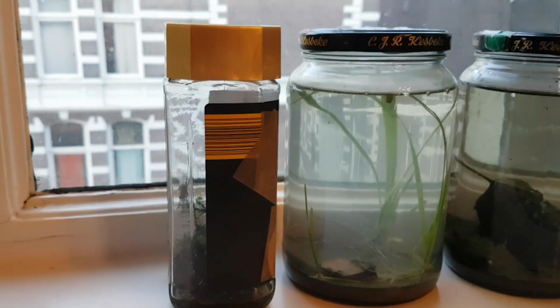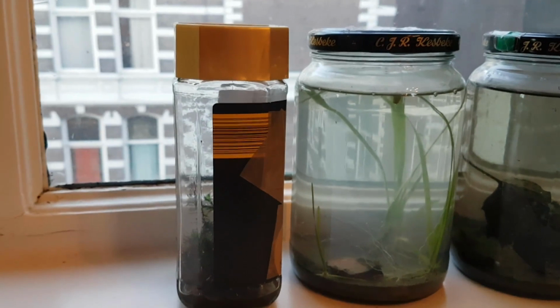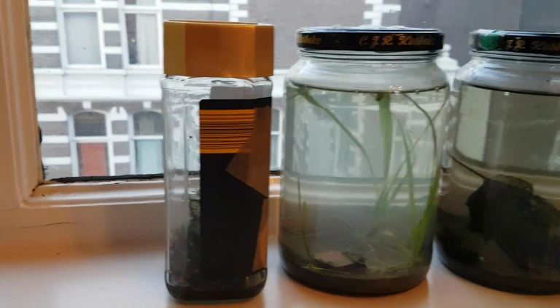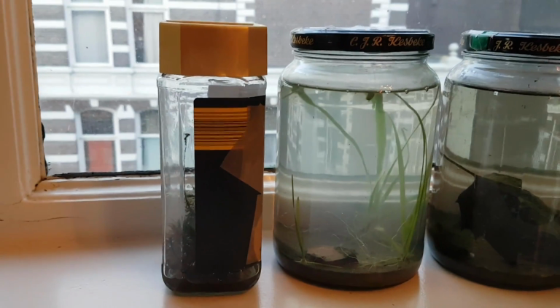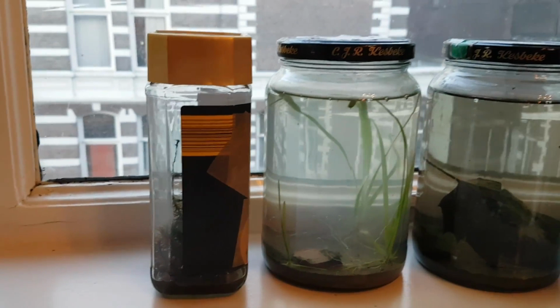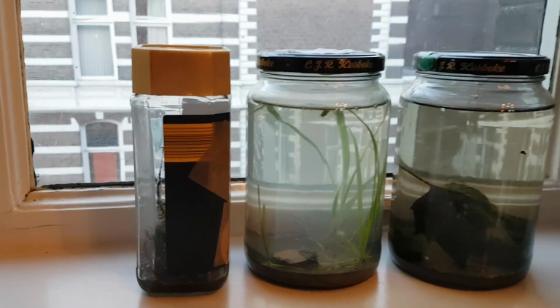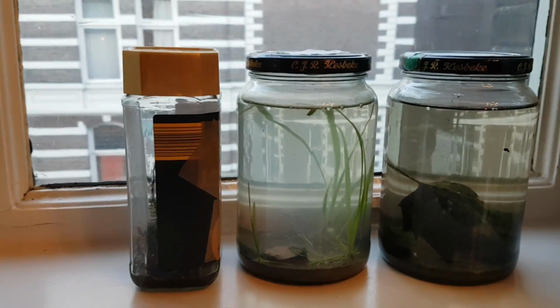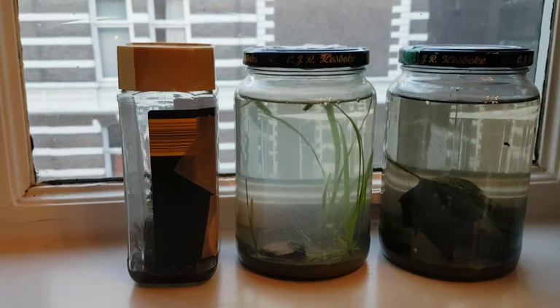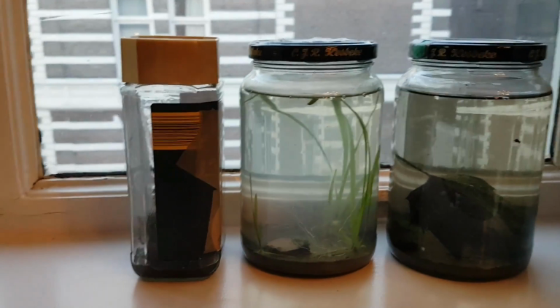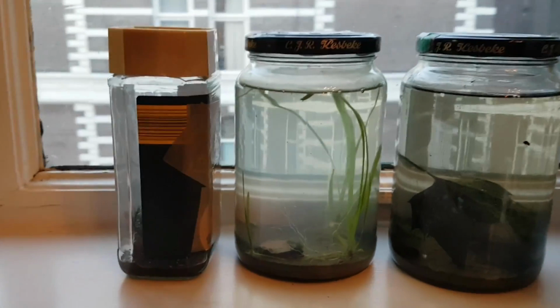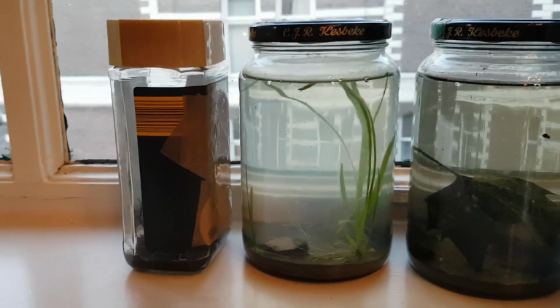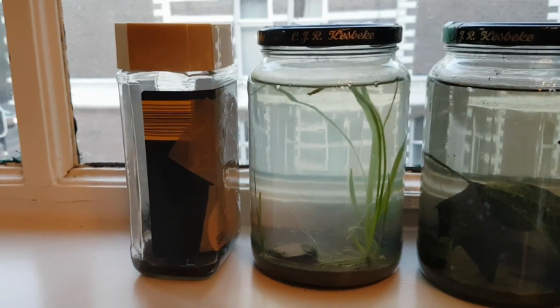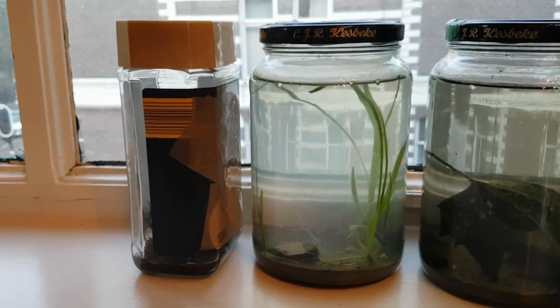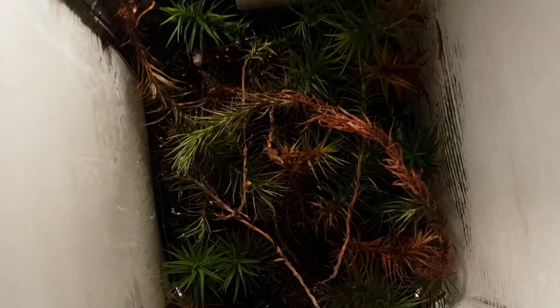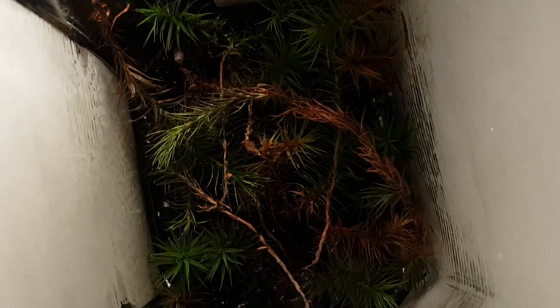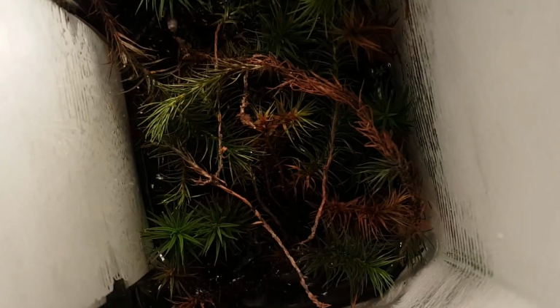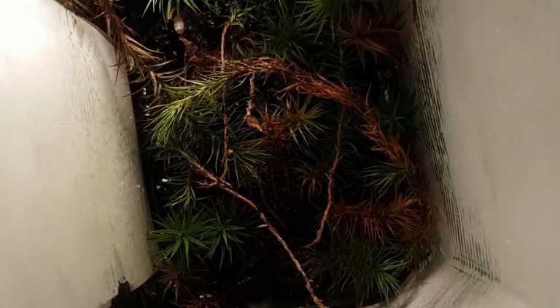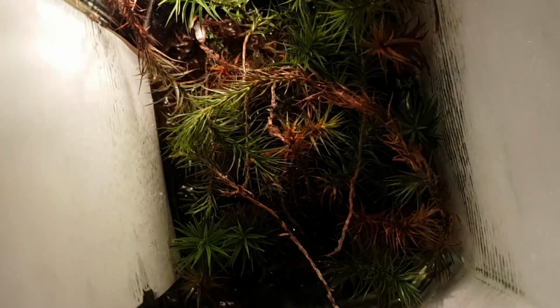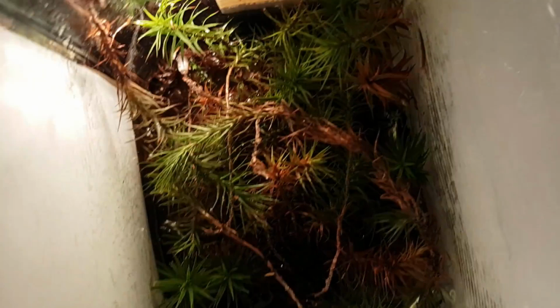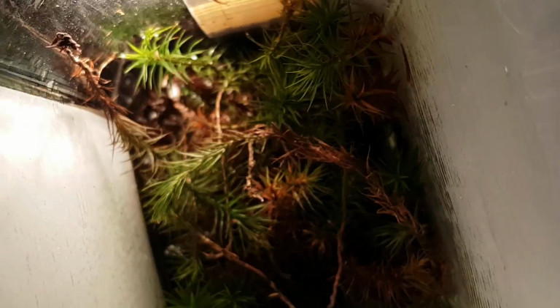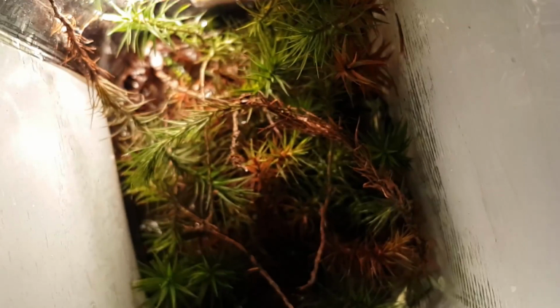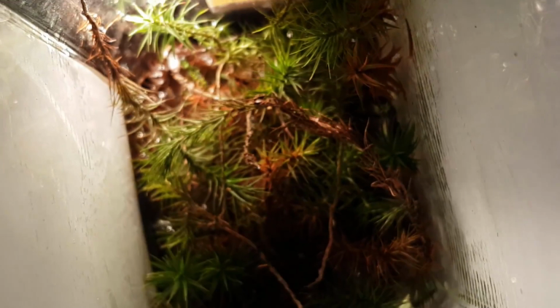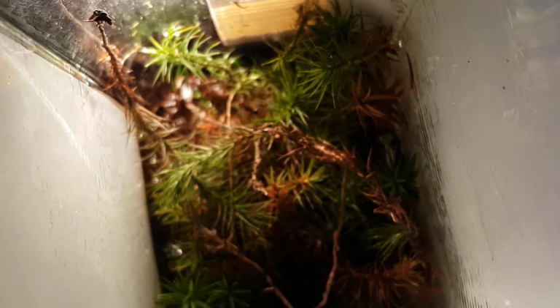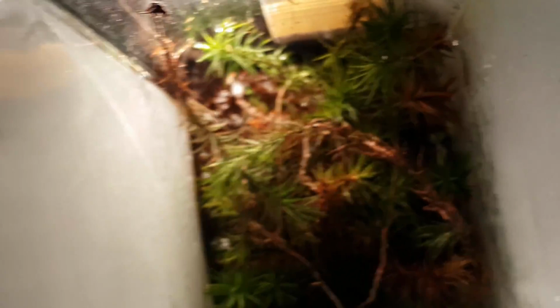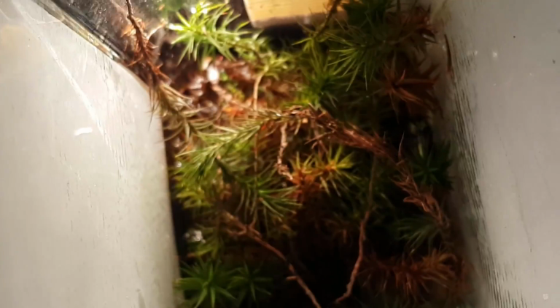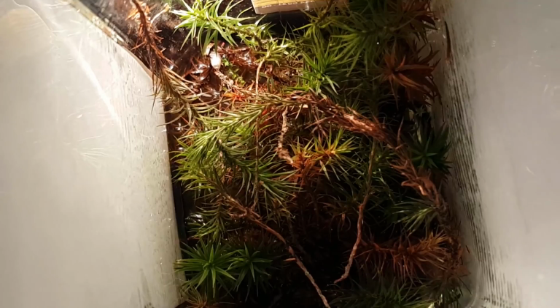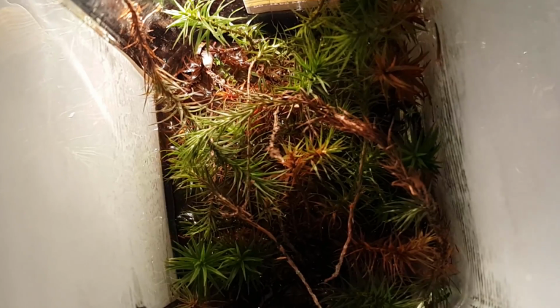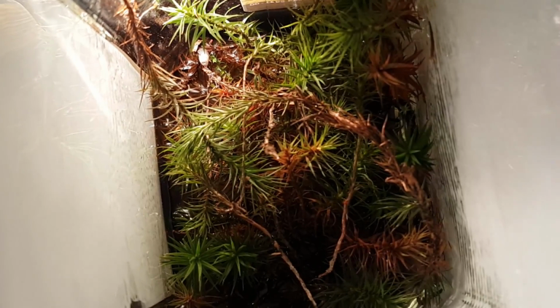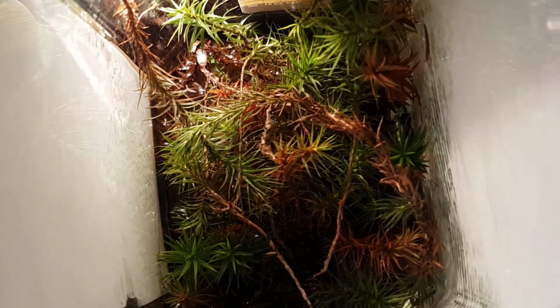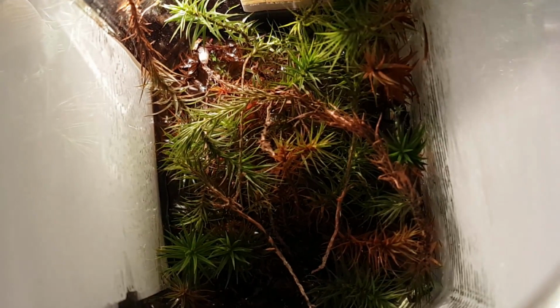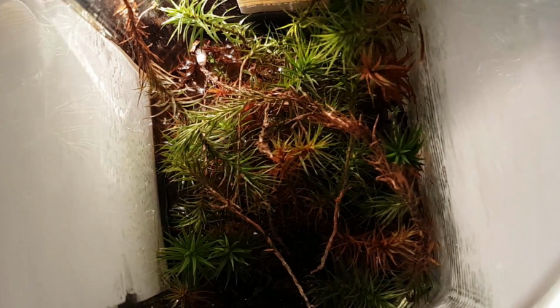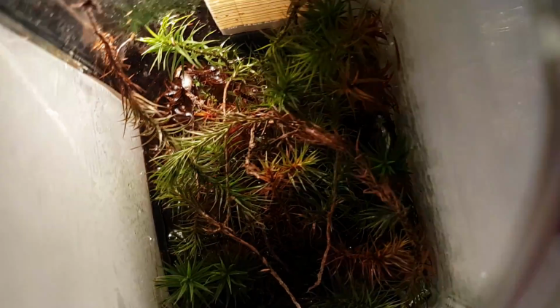I might have to water it someday because the water will eventually evaporate, but it doesn't seem like it needs a lot of water. I'm not going to use this moss for anything anymore, because it turned into quite an interesting experiment.